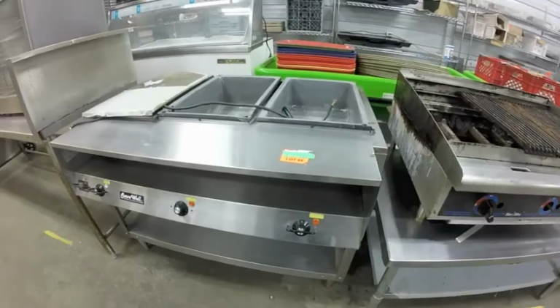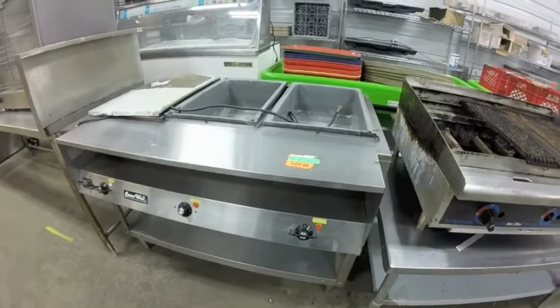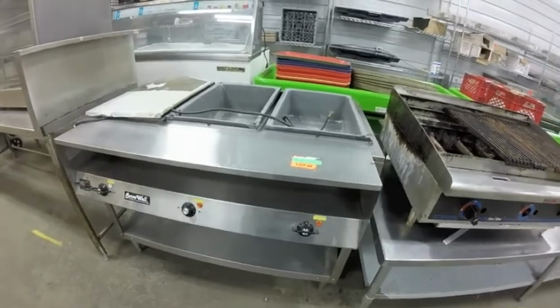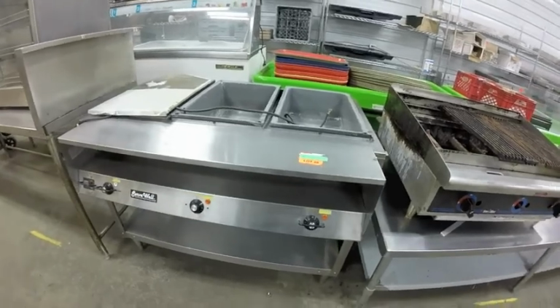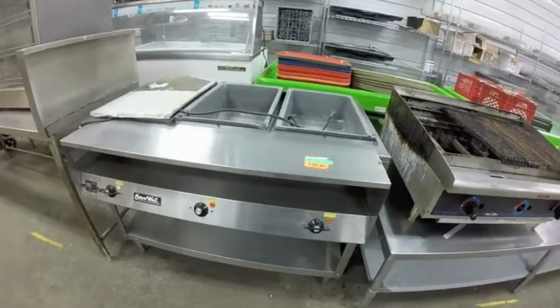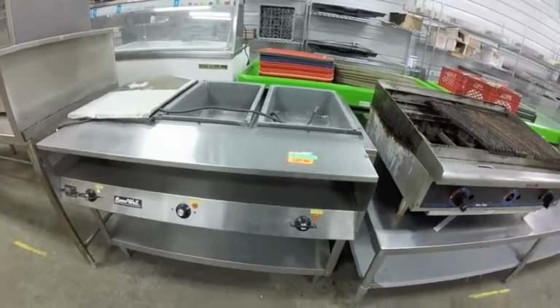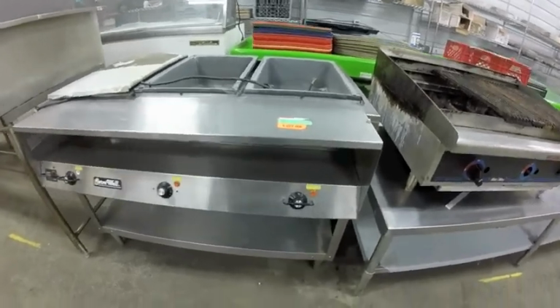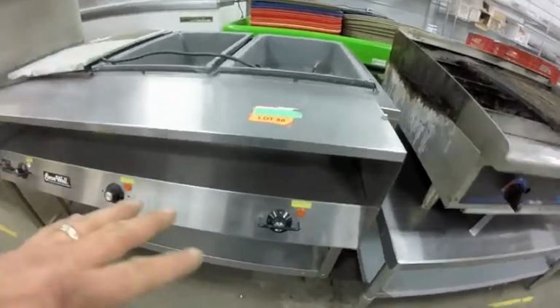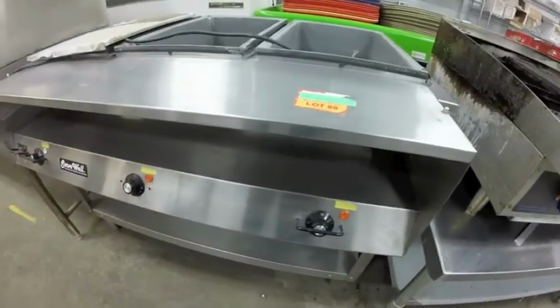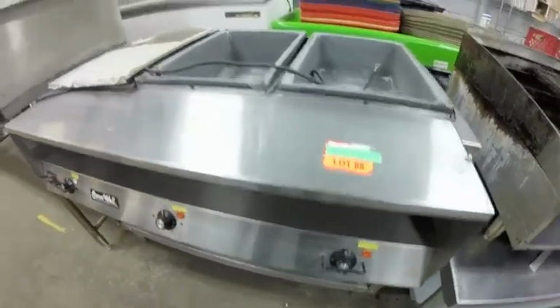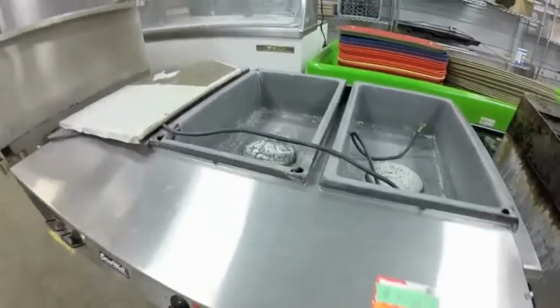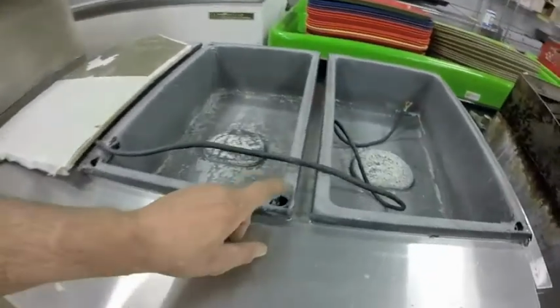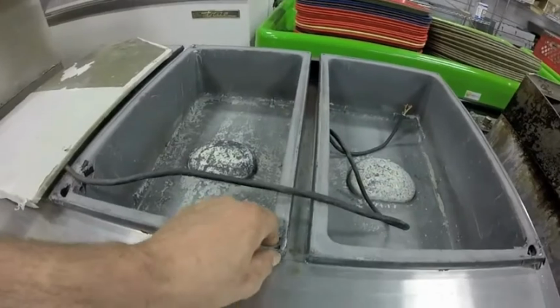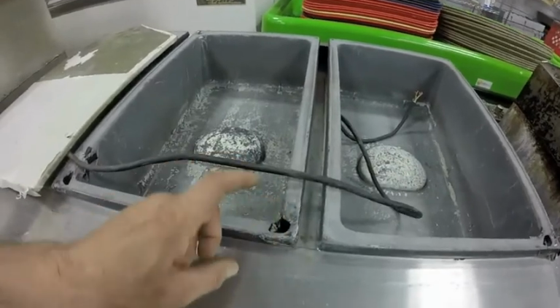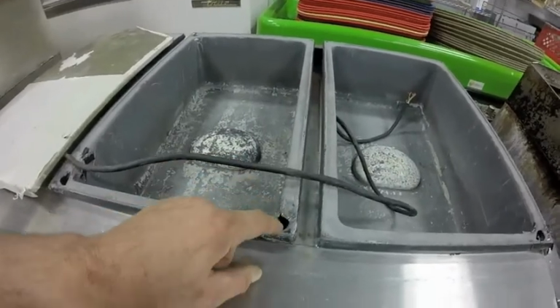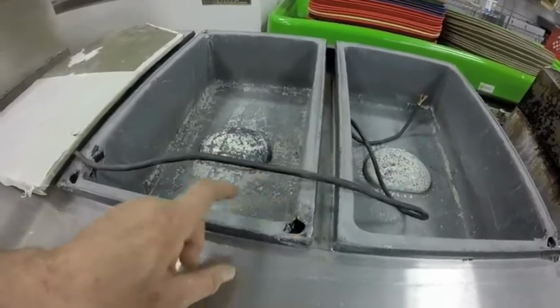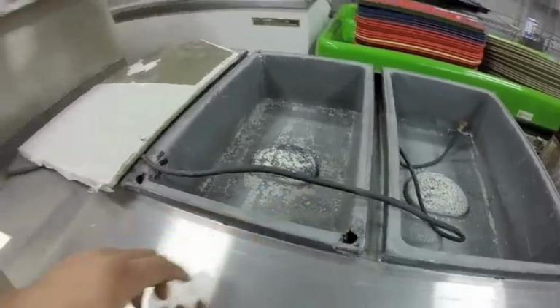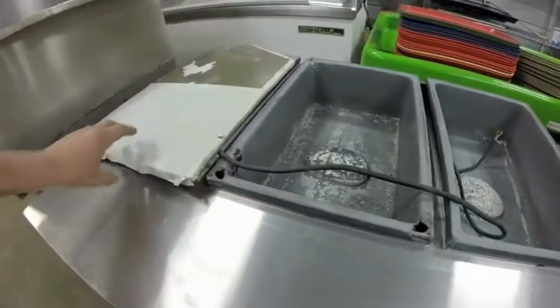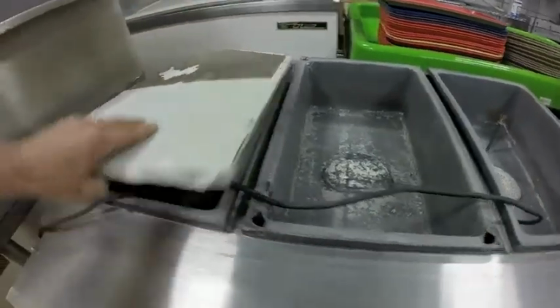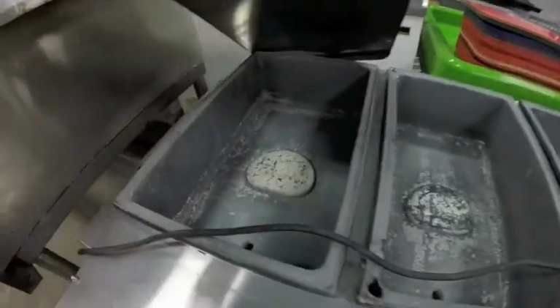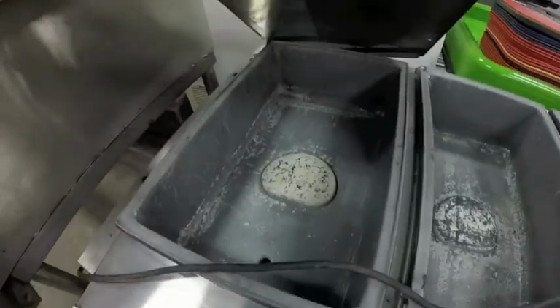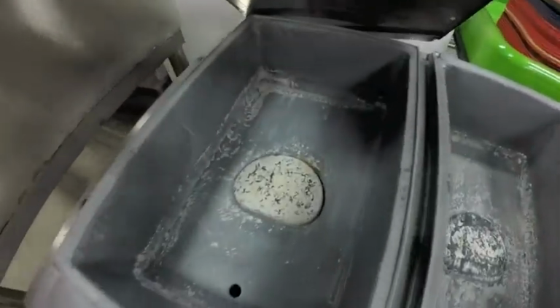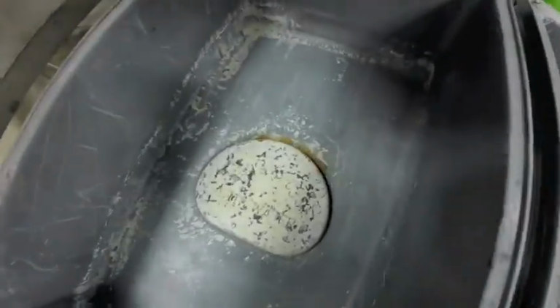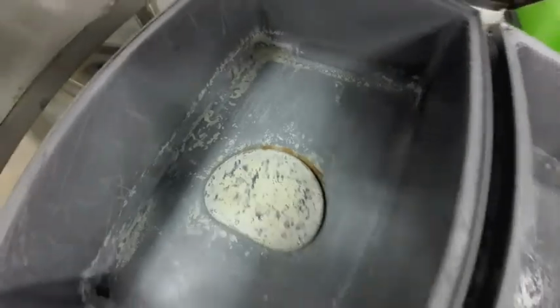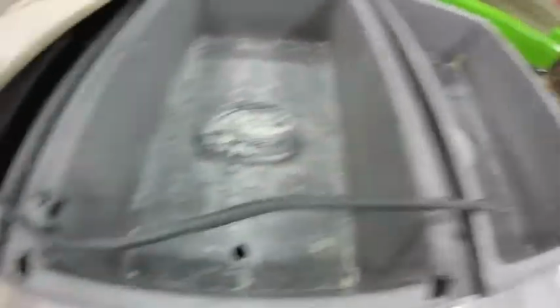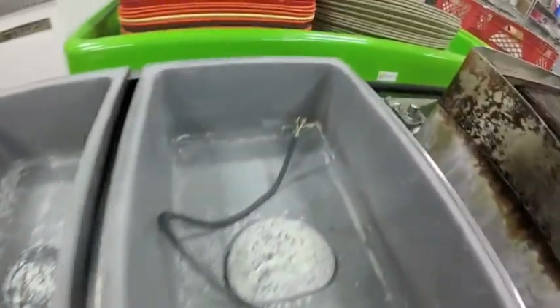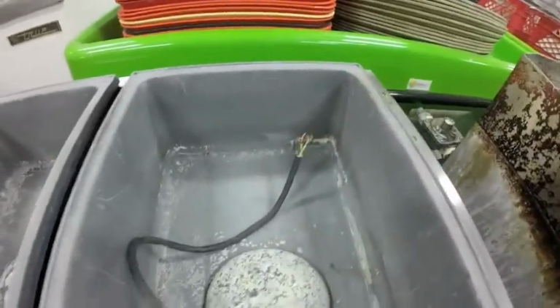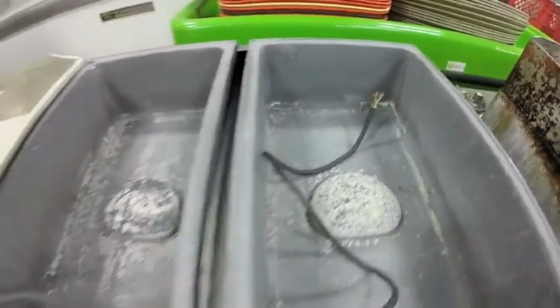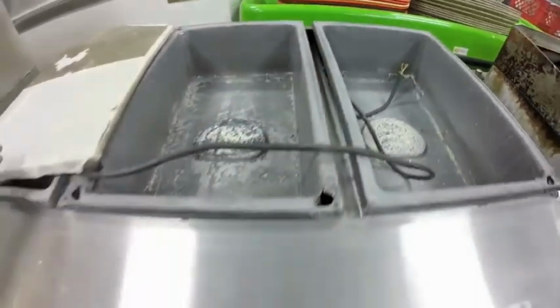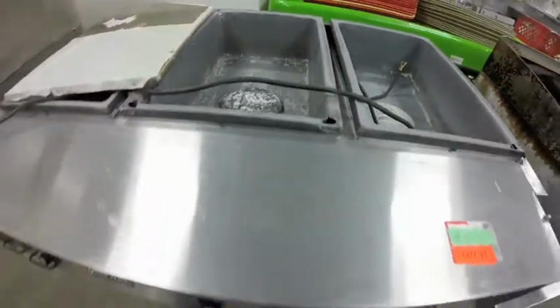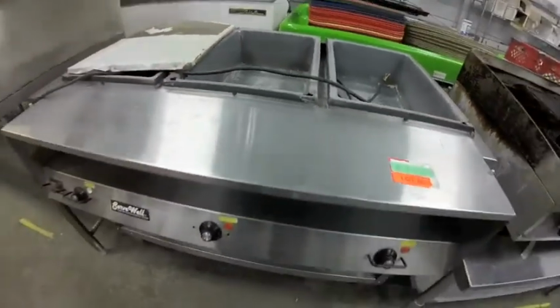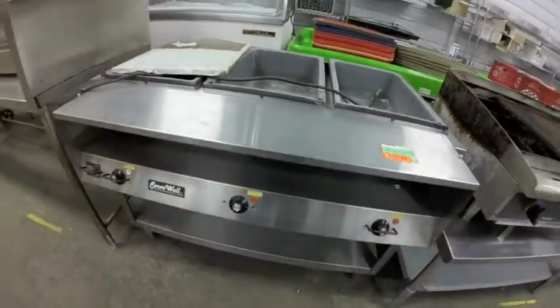Lot 88 is this Volrath steam table — controls are in nice shape, but there's an awful lot of wear on this unit. It needs some help, some caulking, and a plug. This is sold as an as-is-only unit.